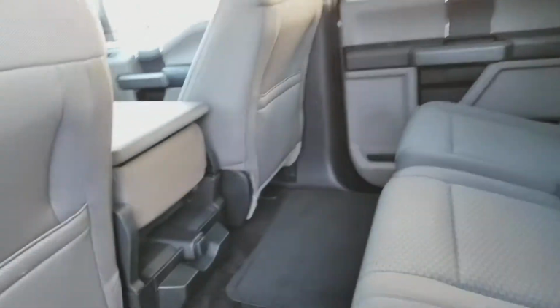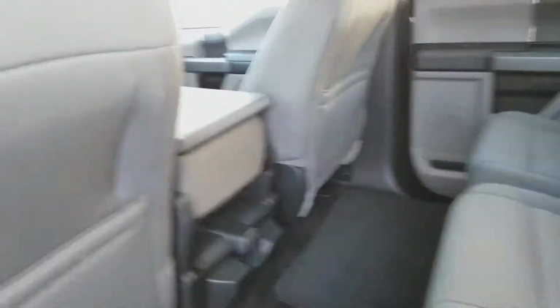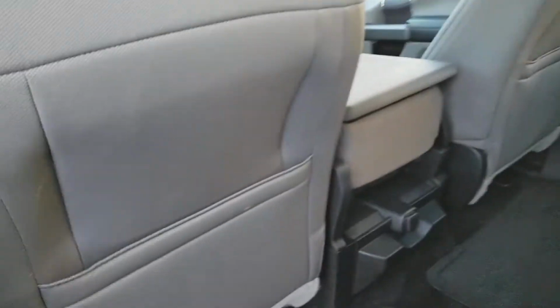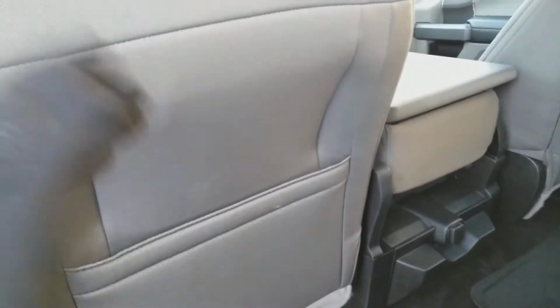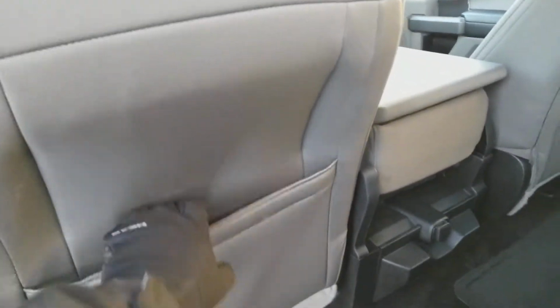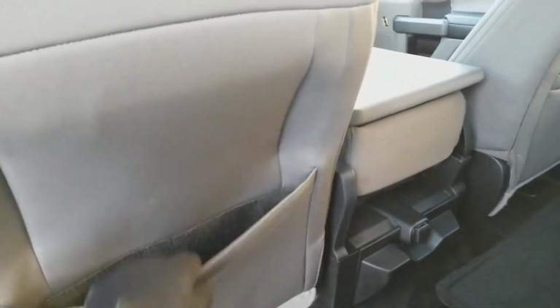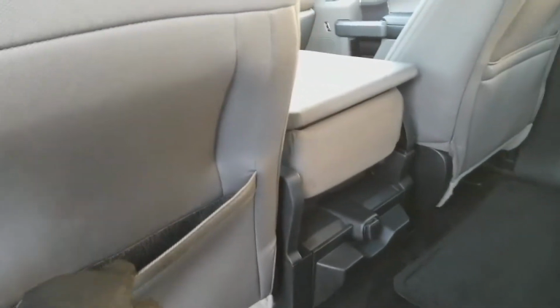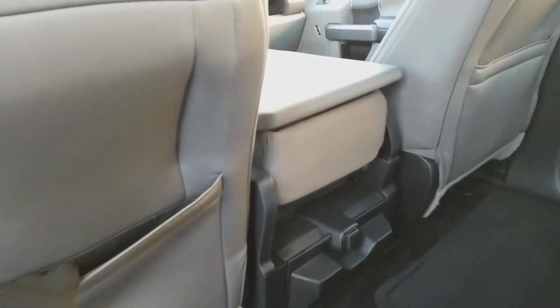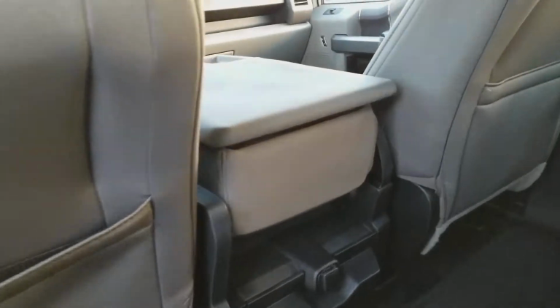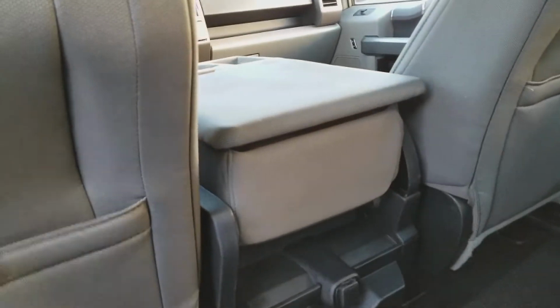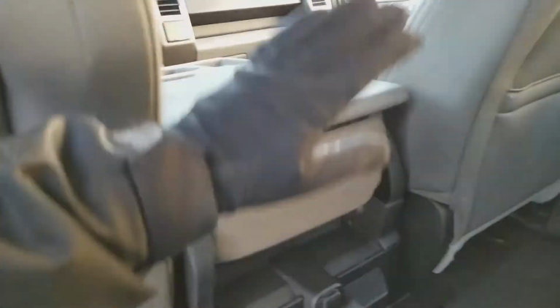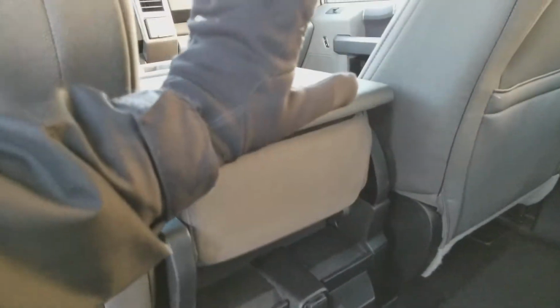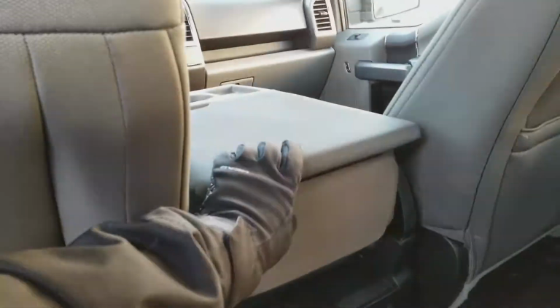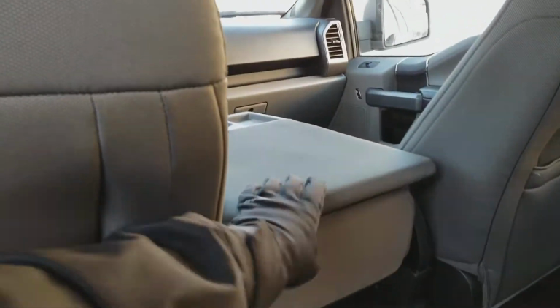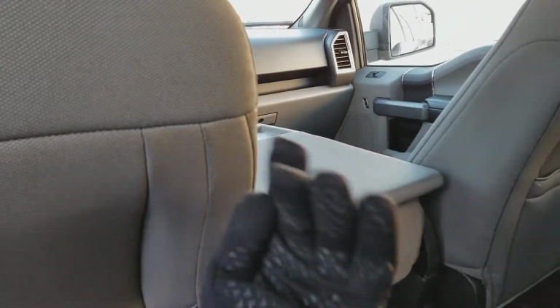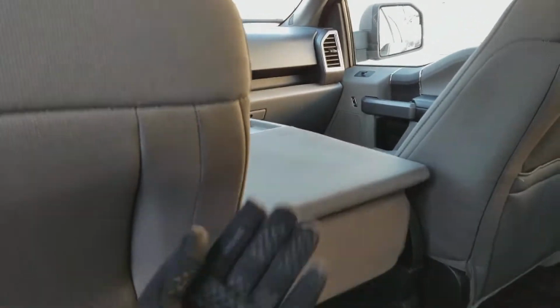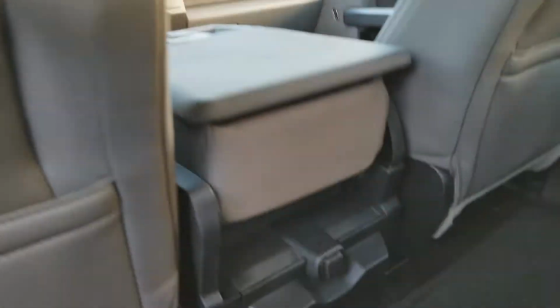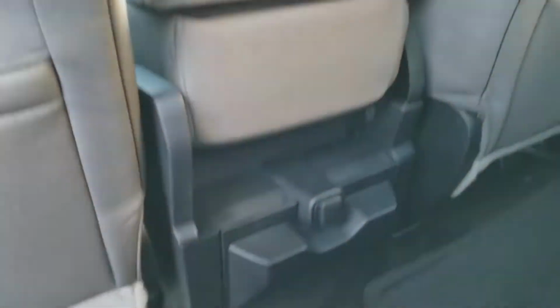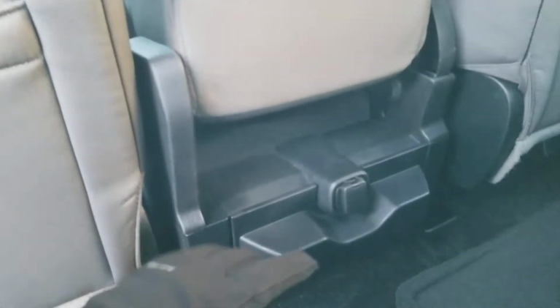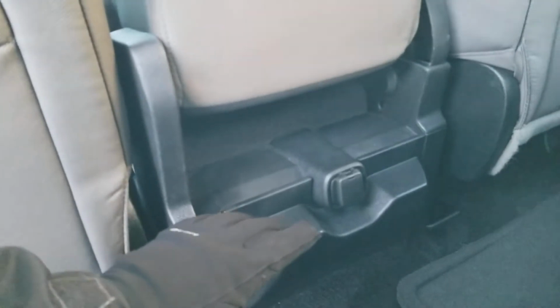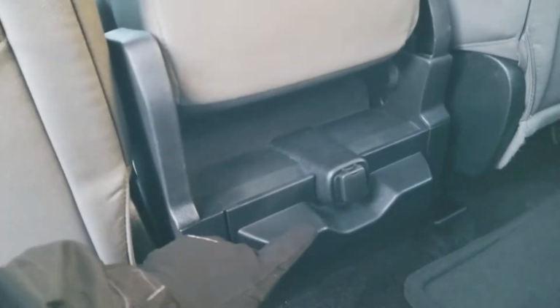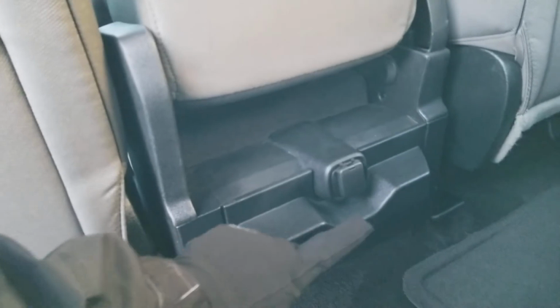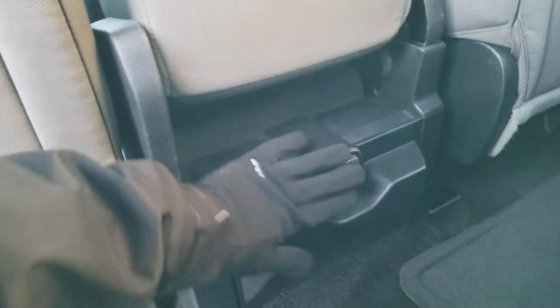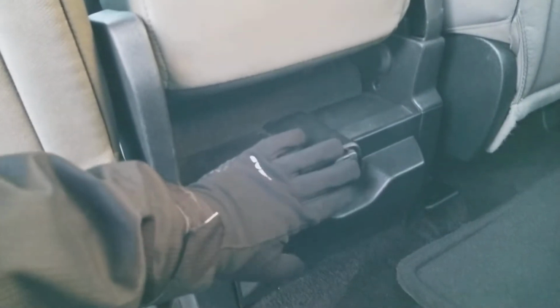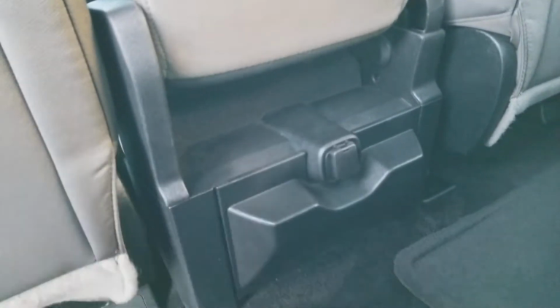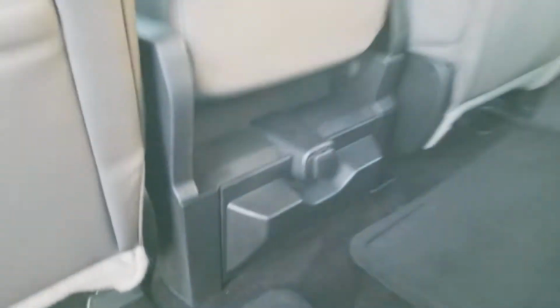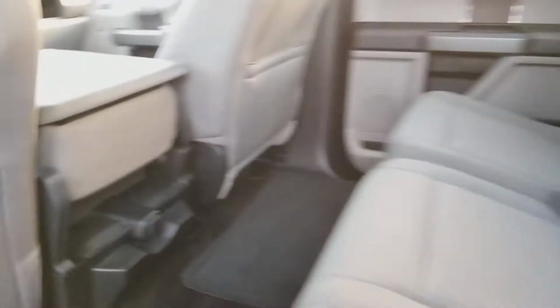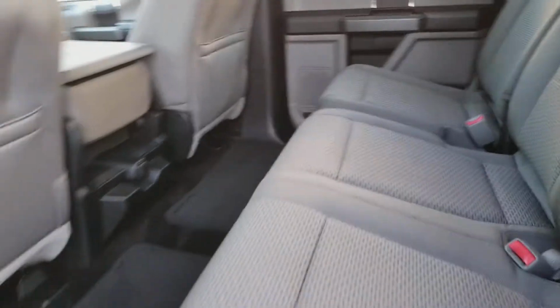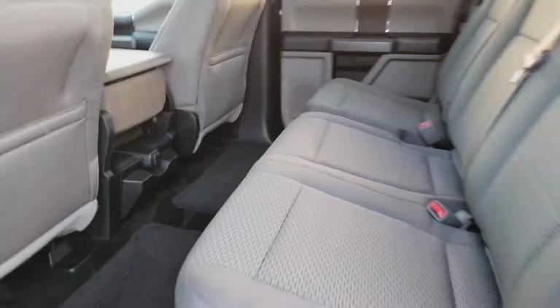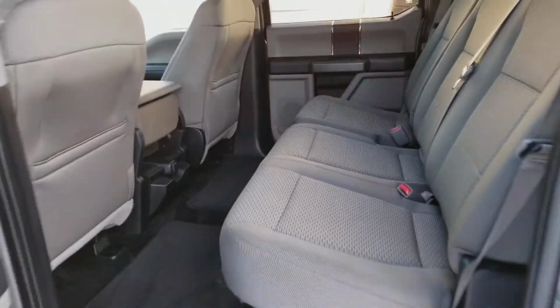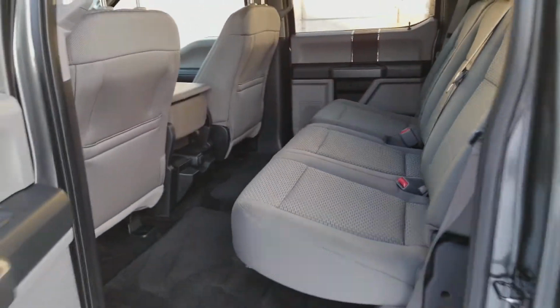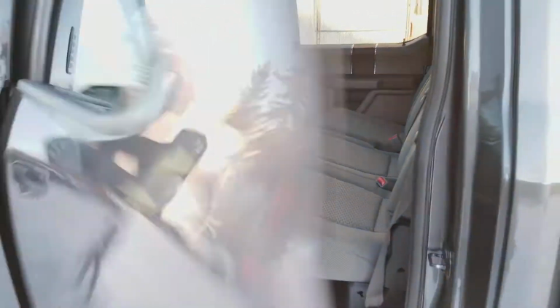The back seat does of course flip up nice and easily 60-40 for extra storage when you need it. Taking a look forward, we have pockets on the back of the driver and passenger seats, the console here which flips up into that sixth seat, and then we have the 12 volt outlet down here as well so your rear passengers can stay connected.